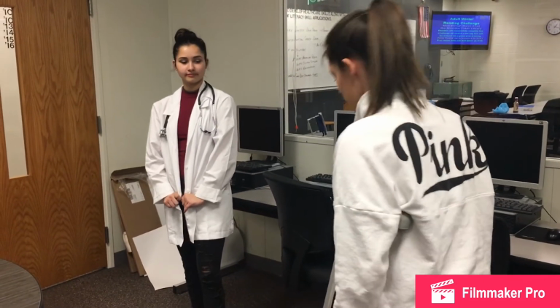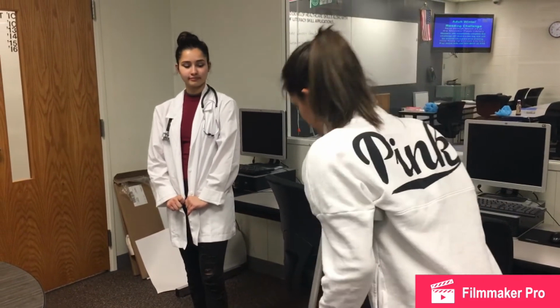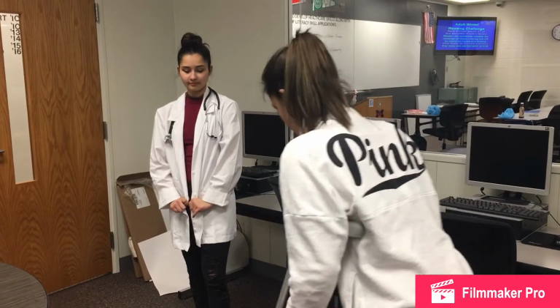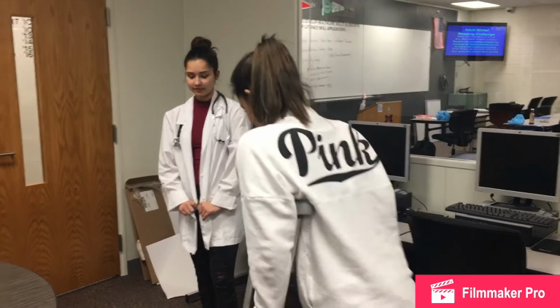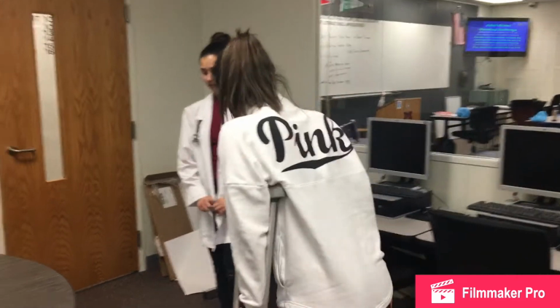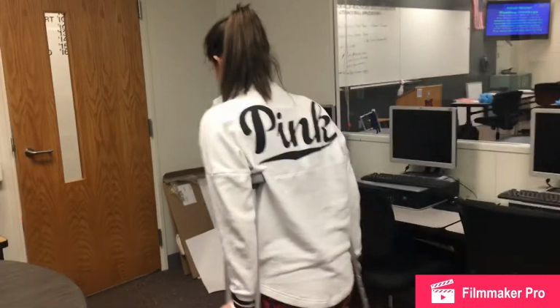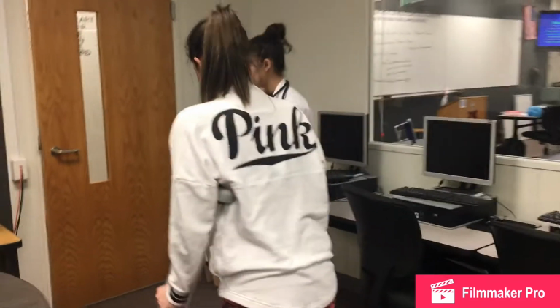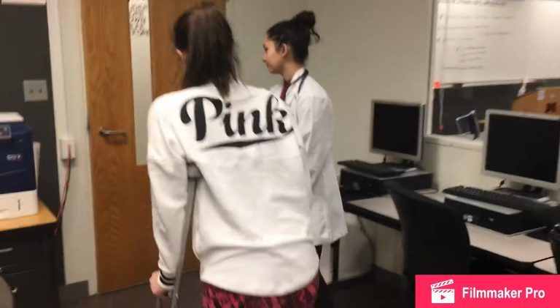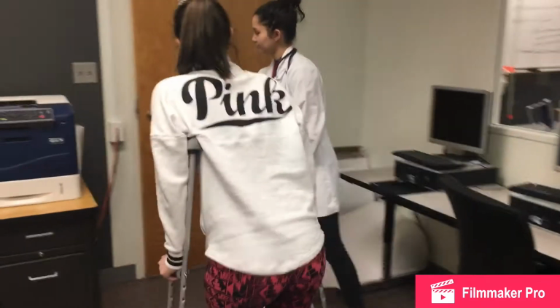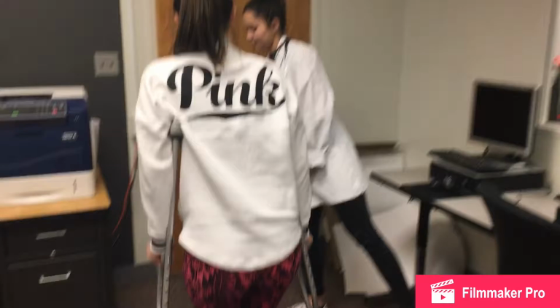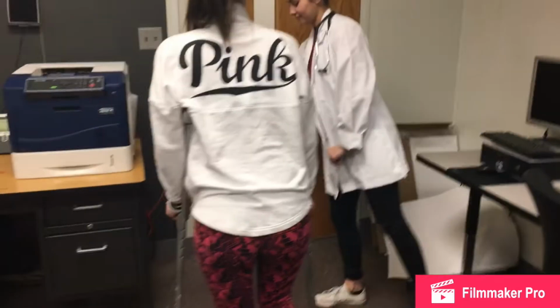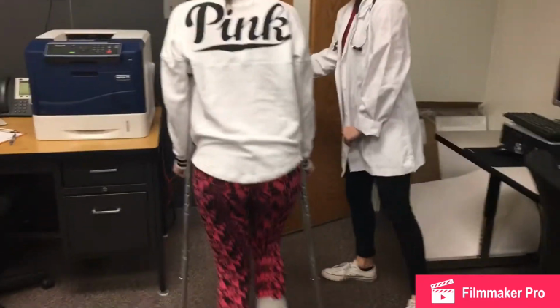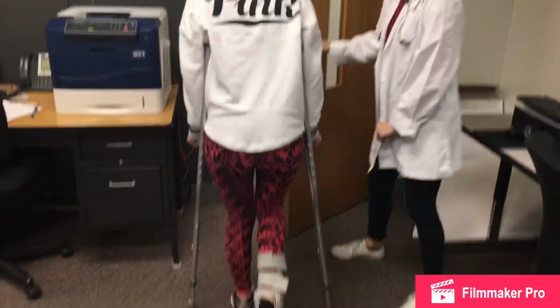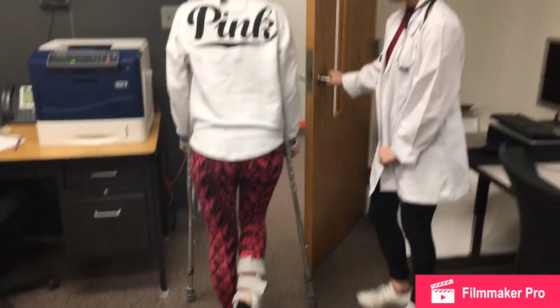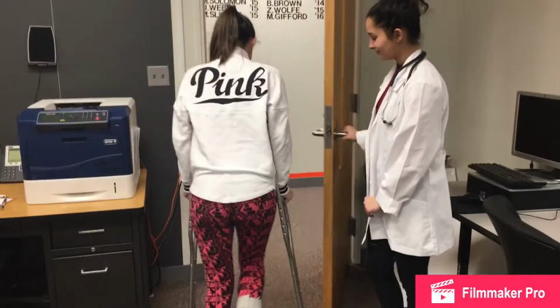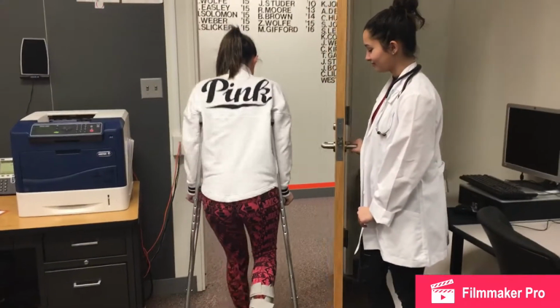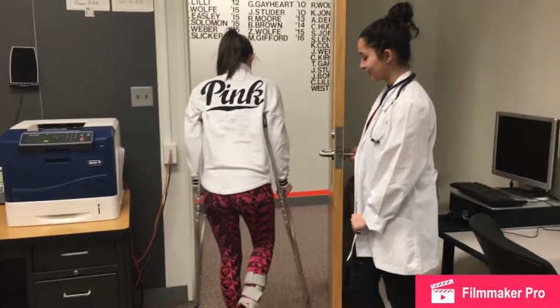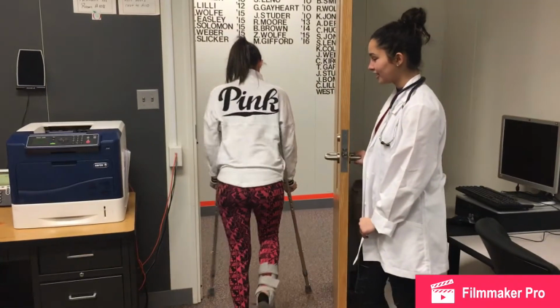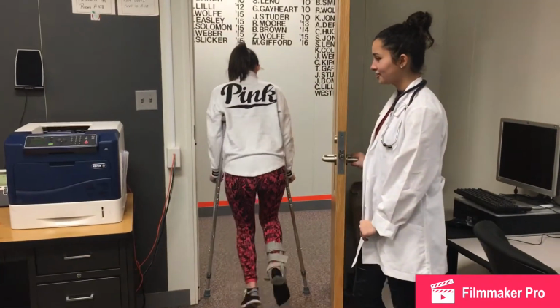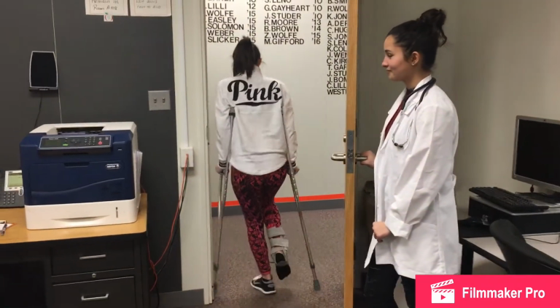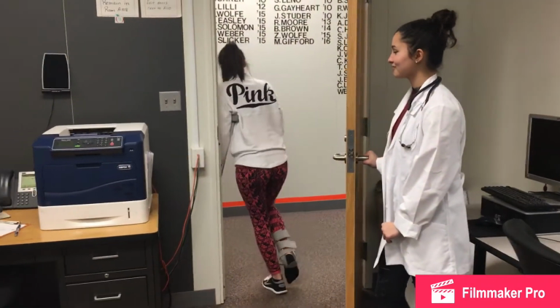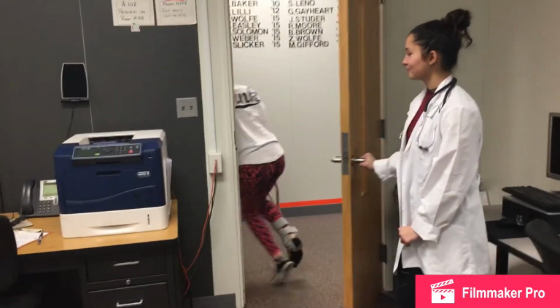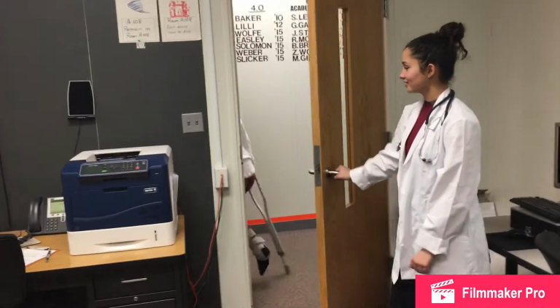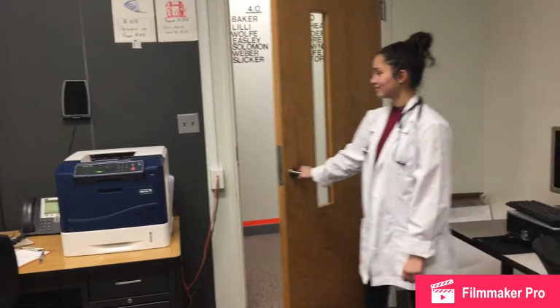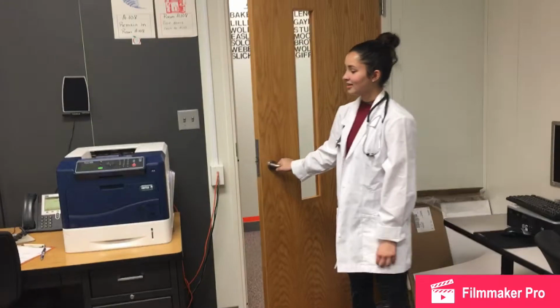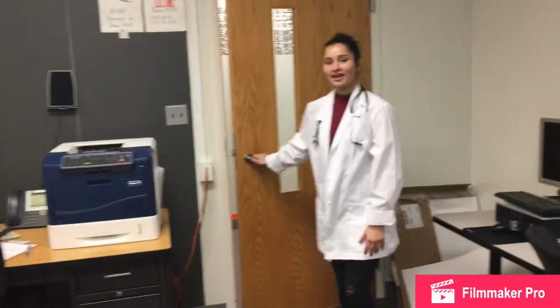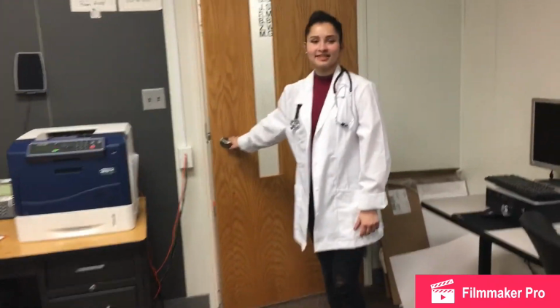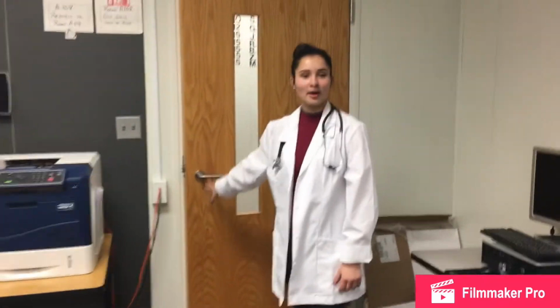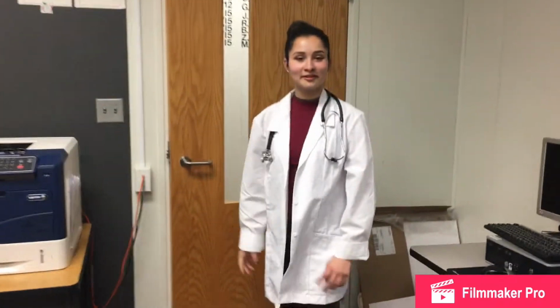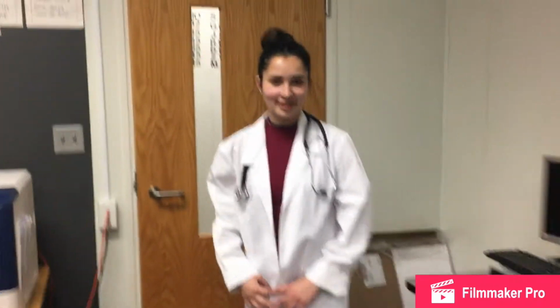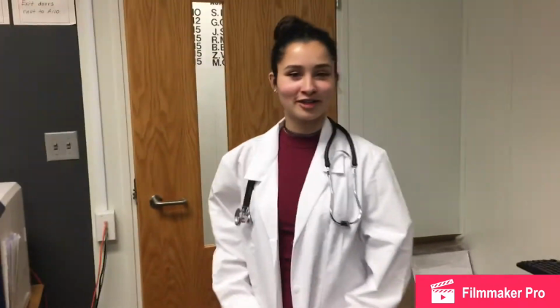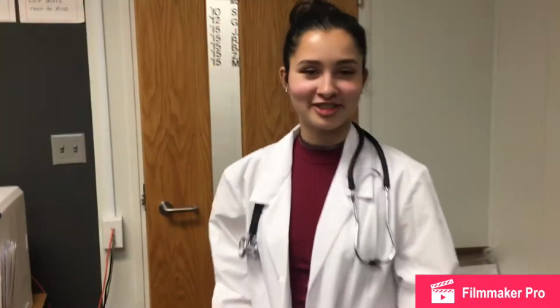Thank you. You have a nice day. You too. See you later. And that is how you properly fit and walk in crutches.